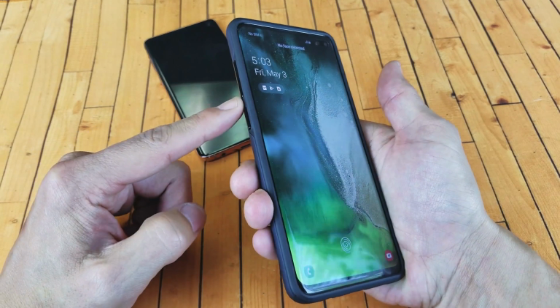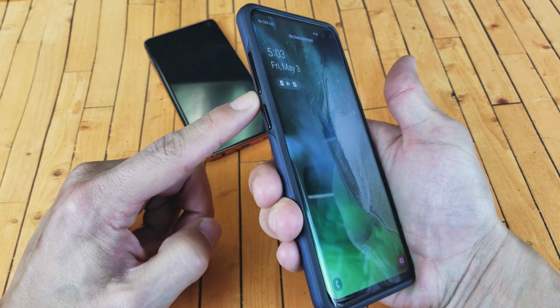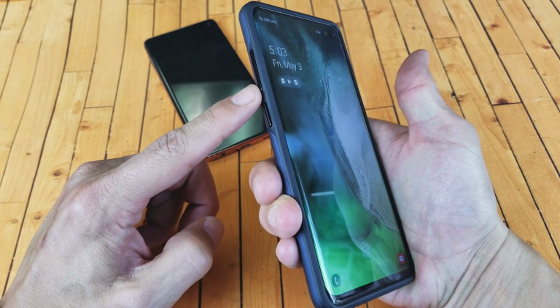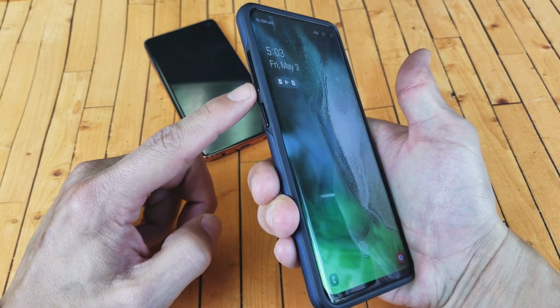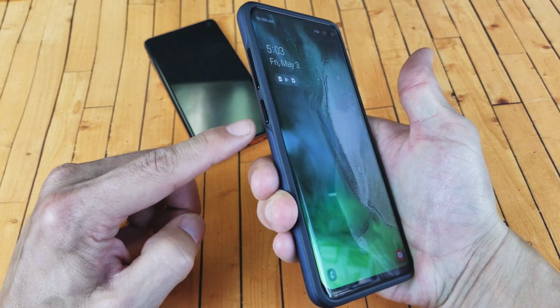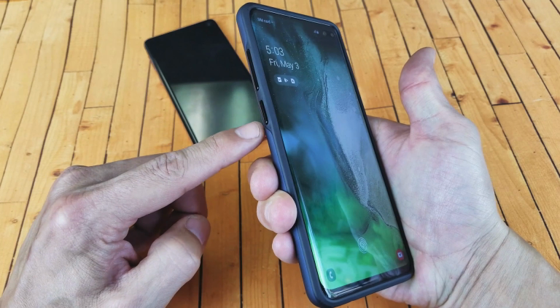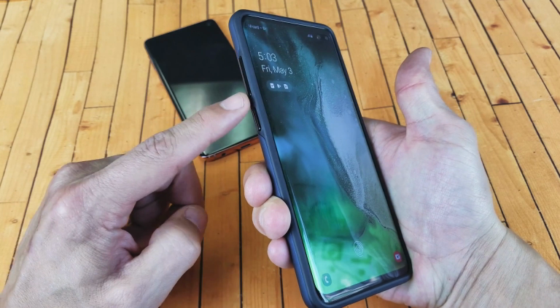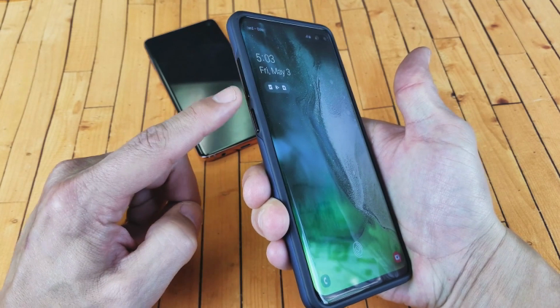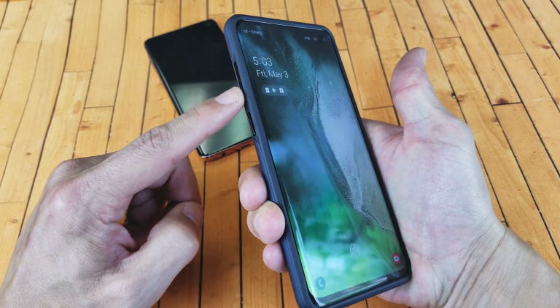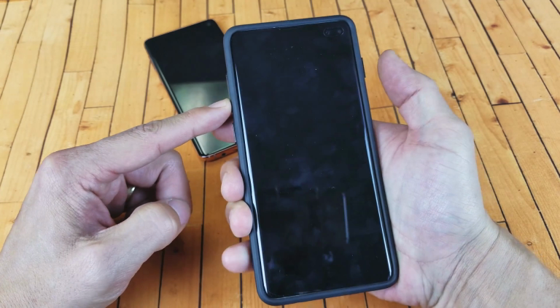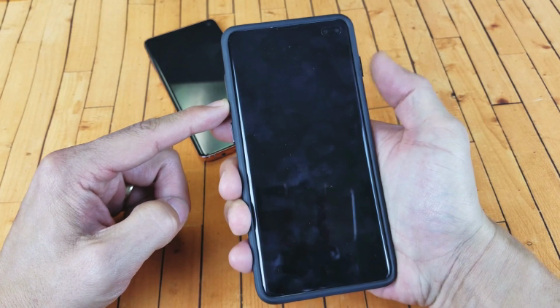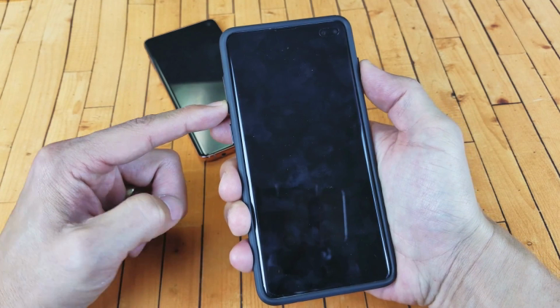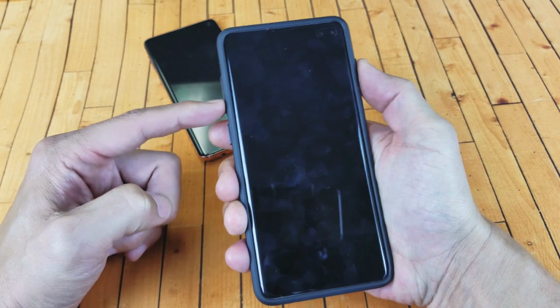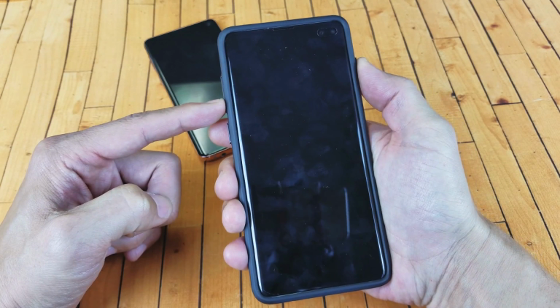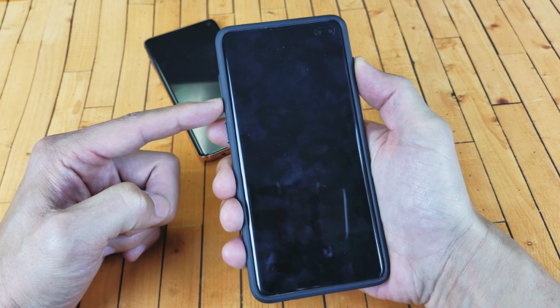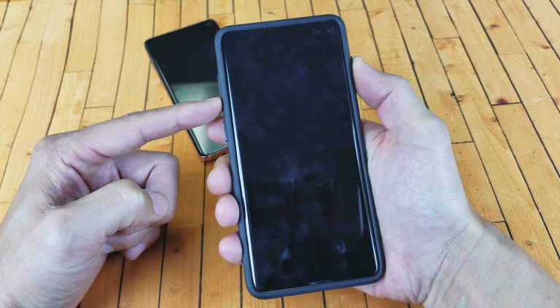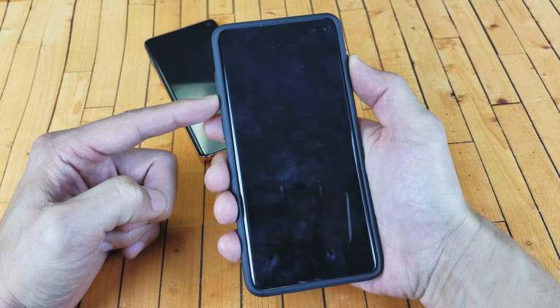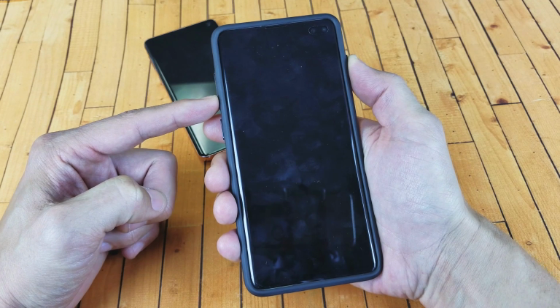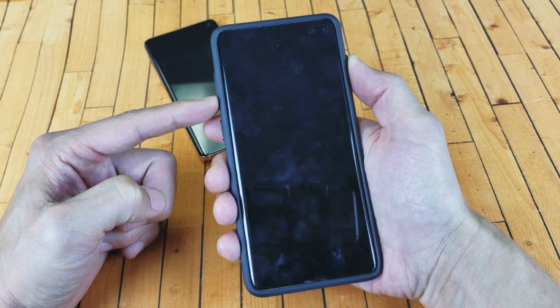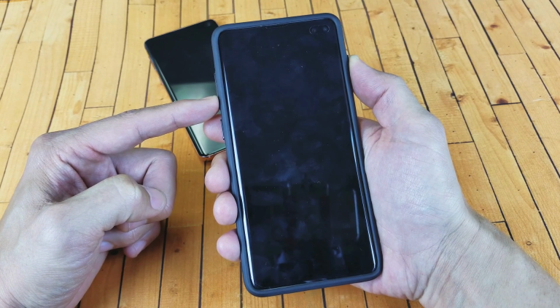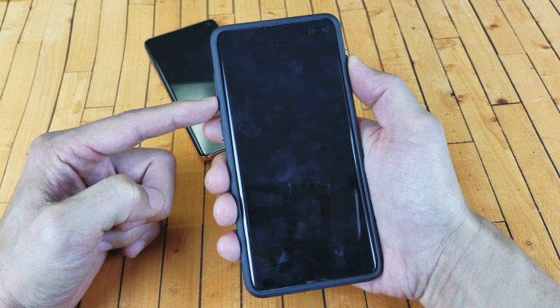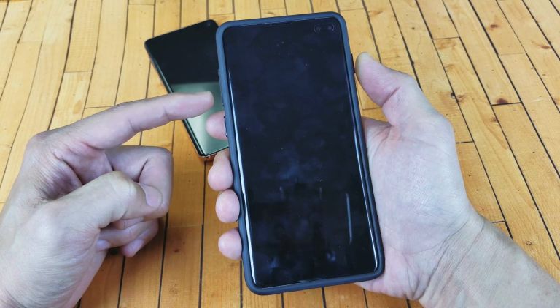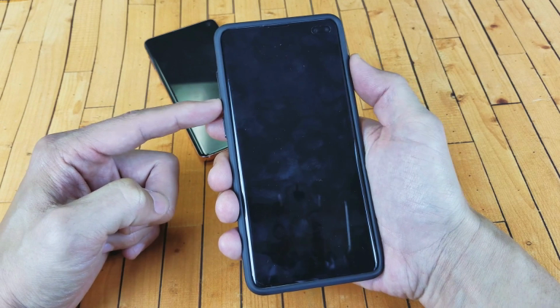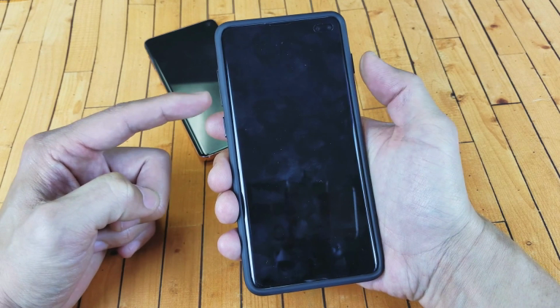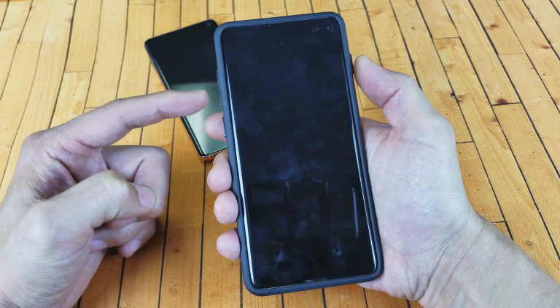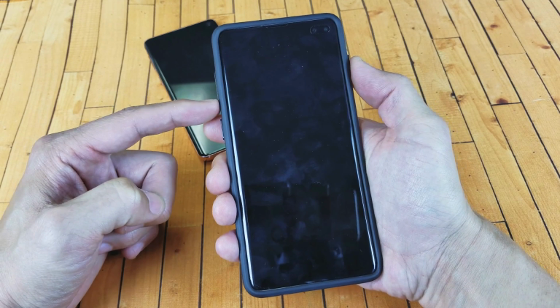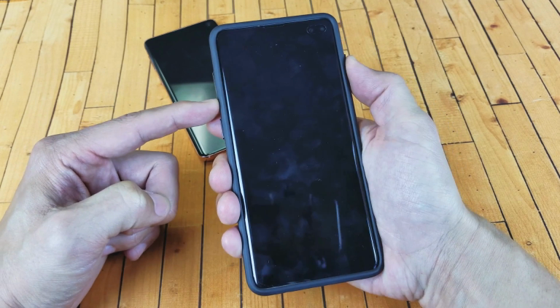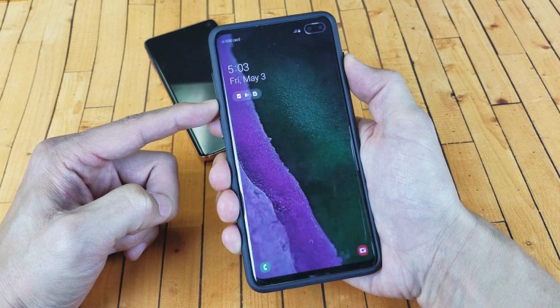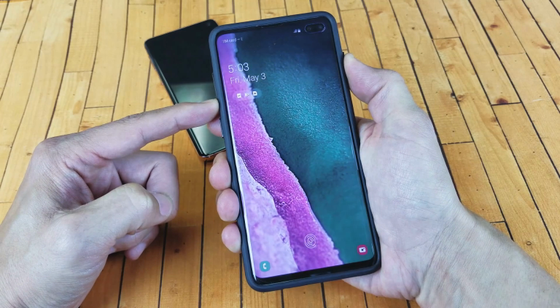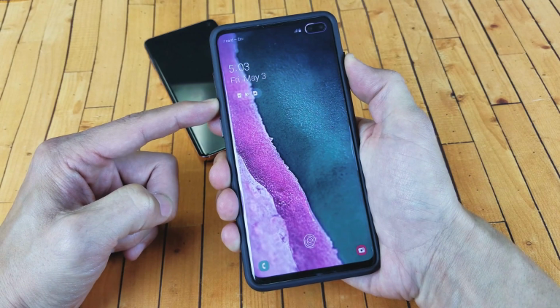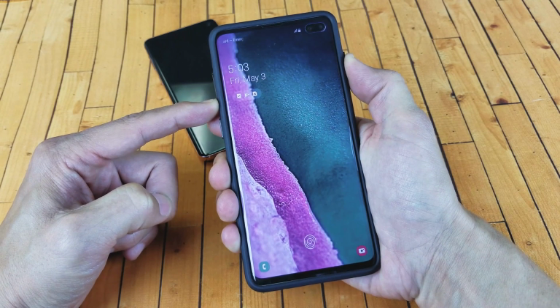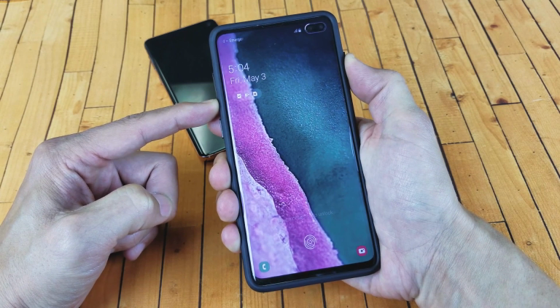You want to press and hold until you see the Samsung logo. It's going to be the volume down button — not the Bixby button — and the power button. Press and hold these two buttons until you see the Samsung logo. Let's go ahead and give it a try — ready? One, two, three, press and hold. Let's just pretend this phone is black with nothing on the screen.